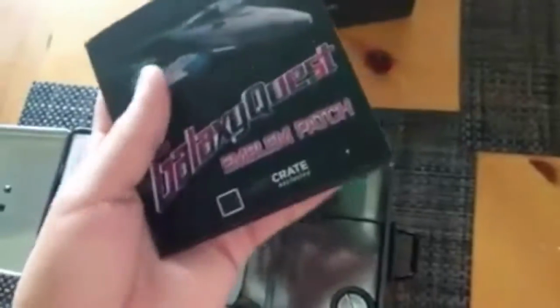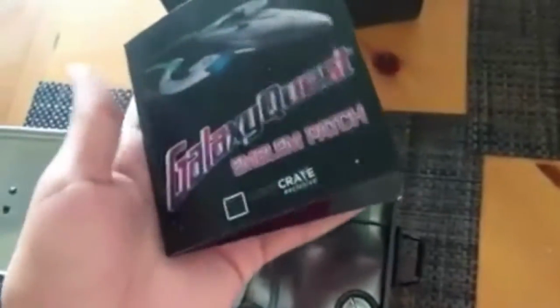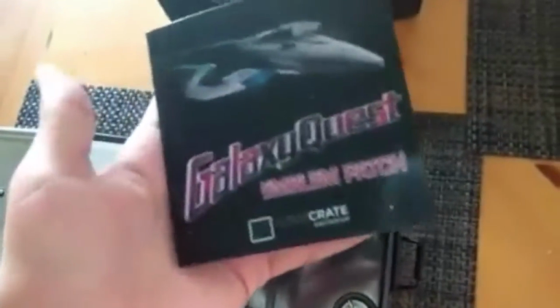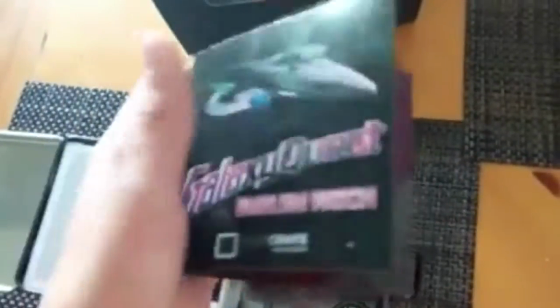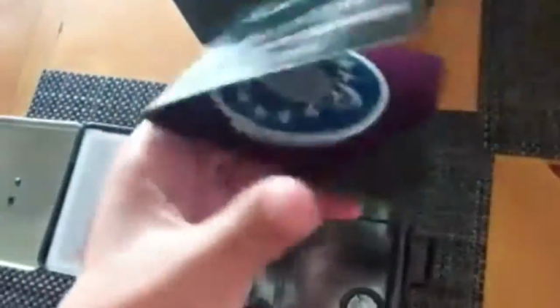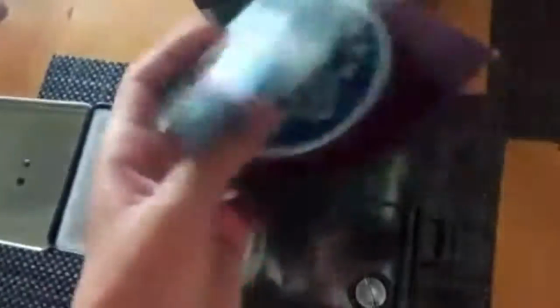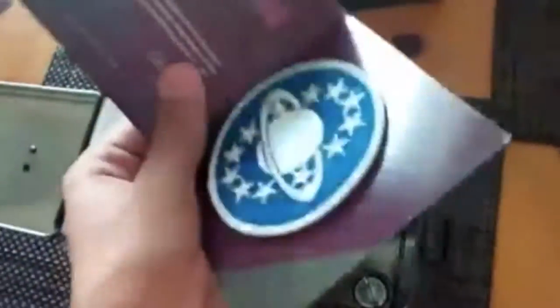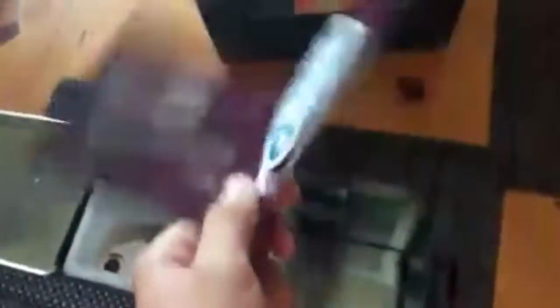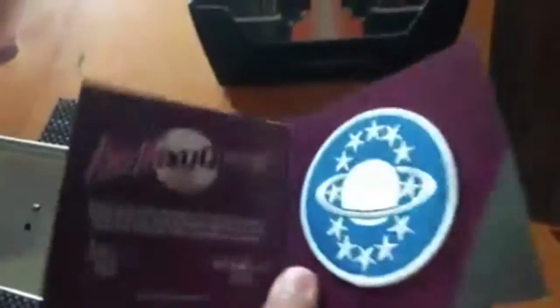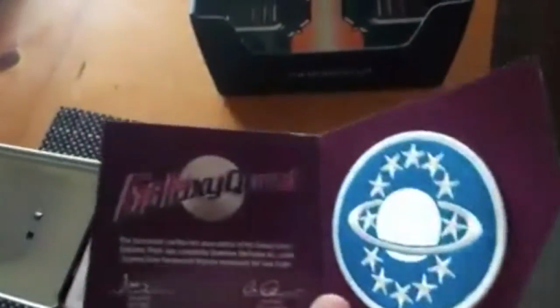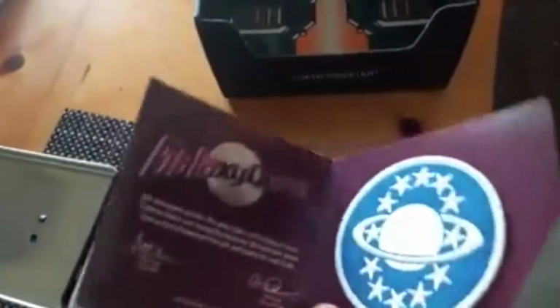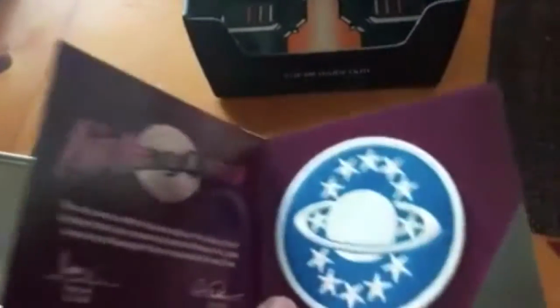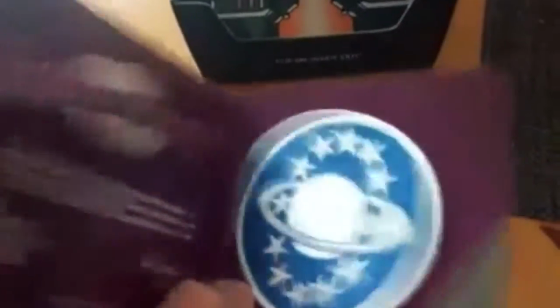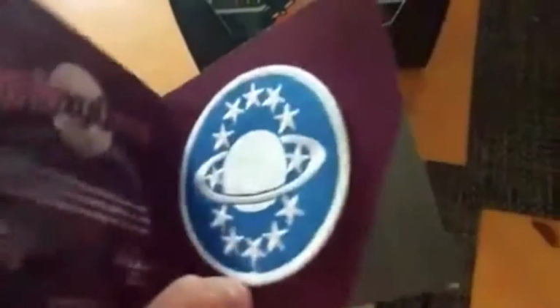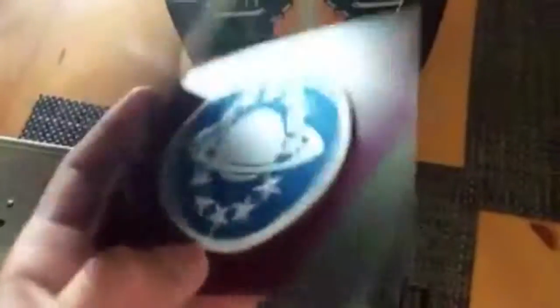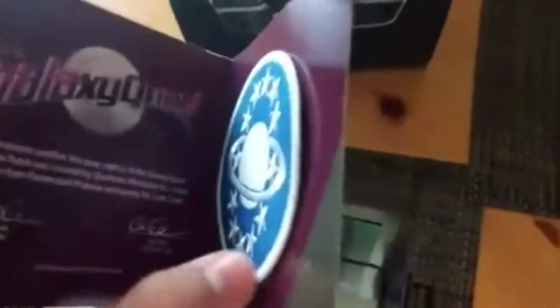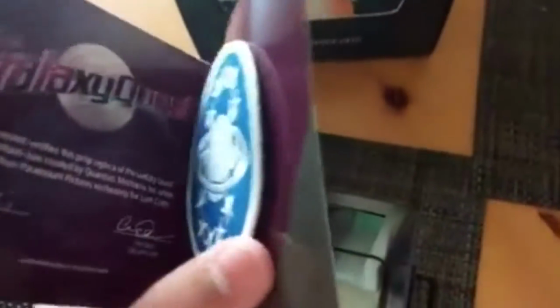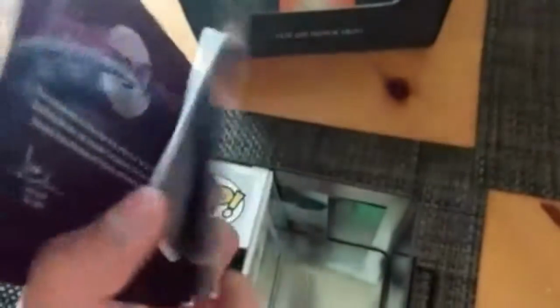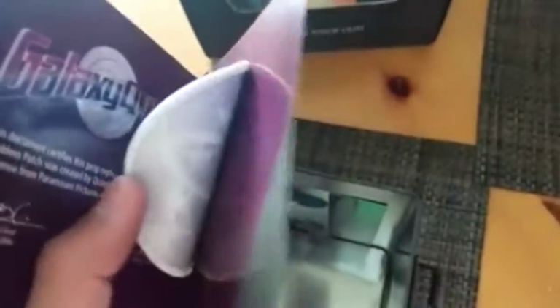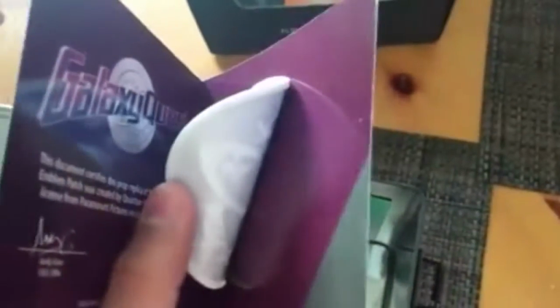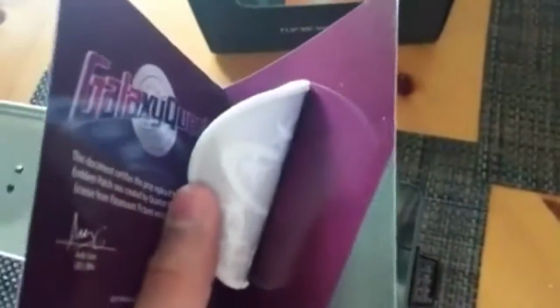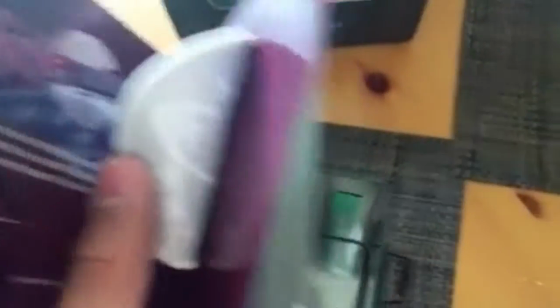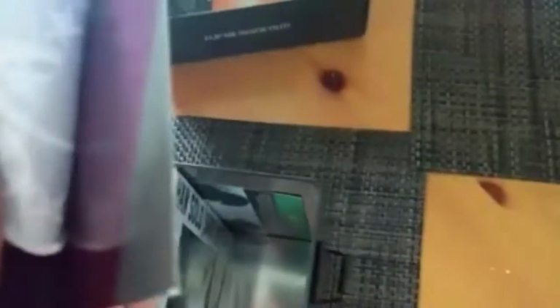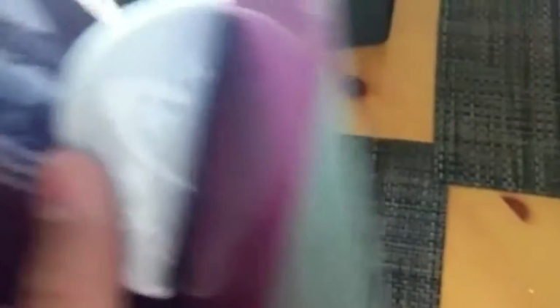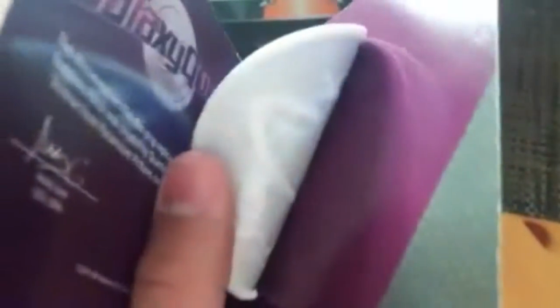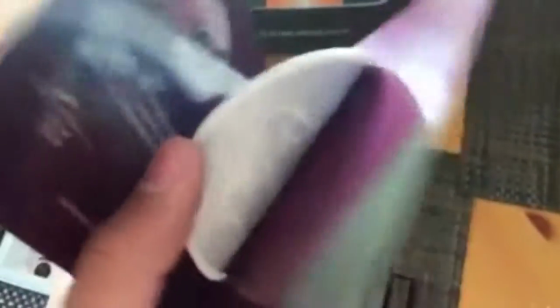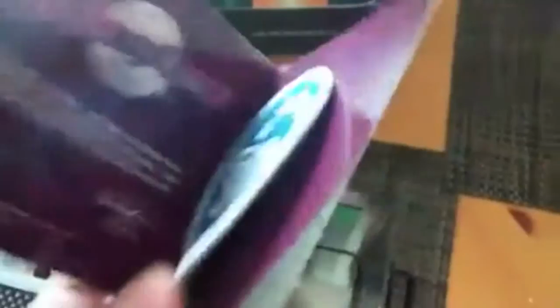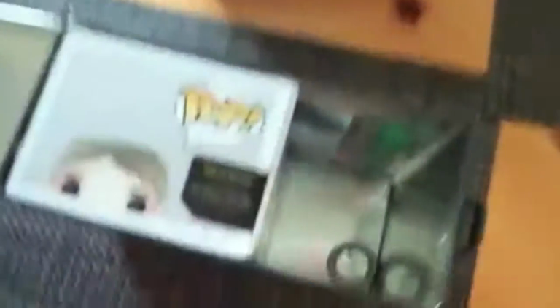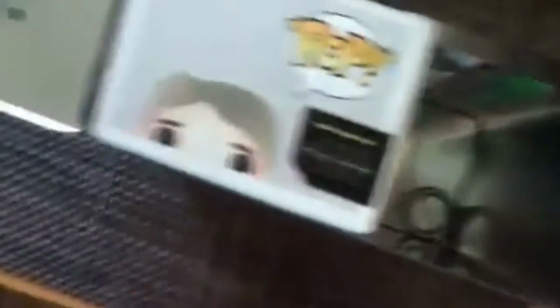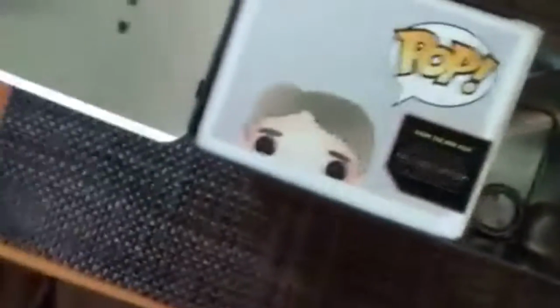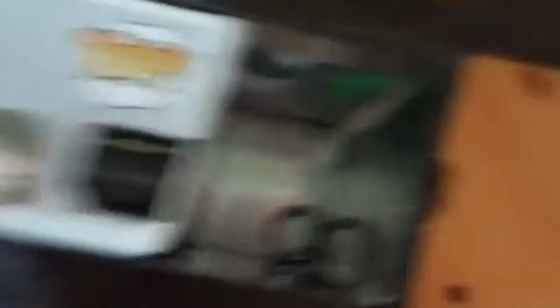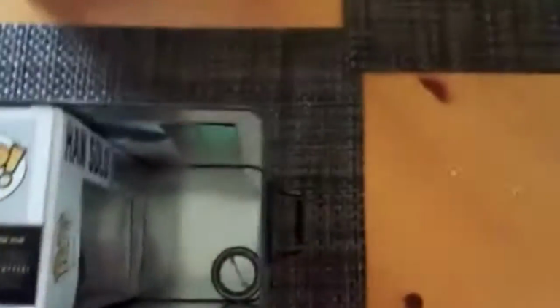We've got a Galaxy Quest emblem patch. I'm not sure if it's from a movie or a TV show, but it's a patch you can attach to your shoulder — it's attached with some kind of sticky stuff.